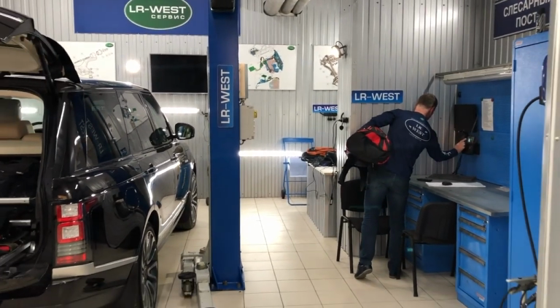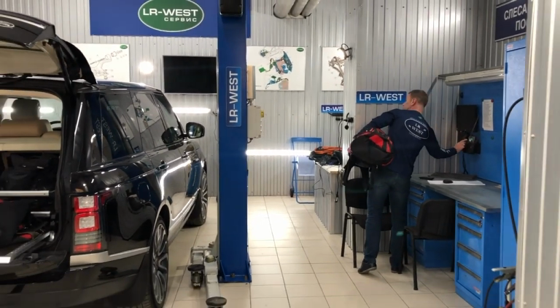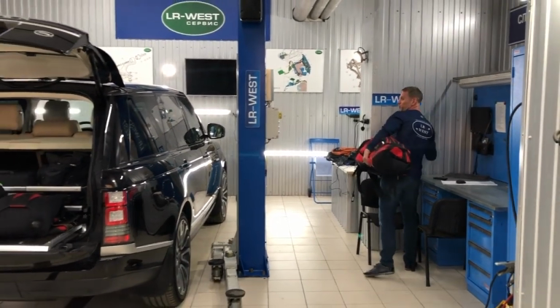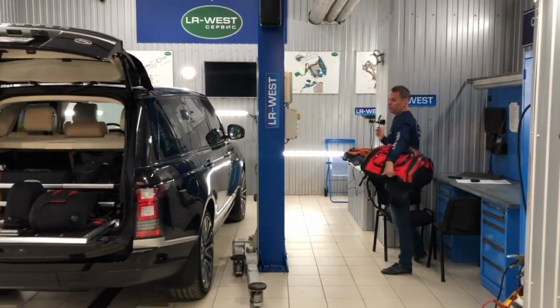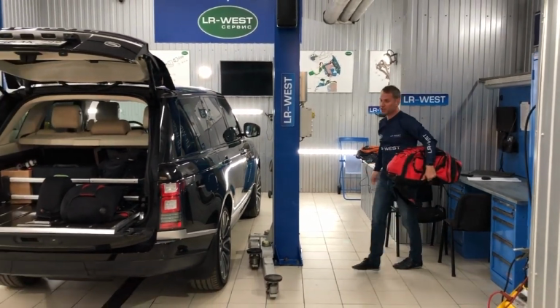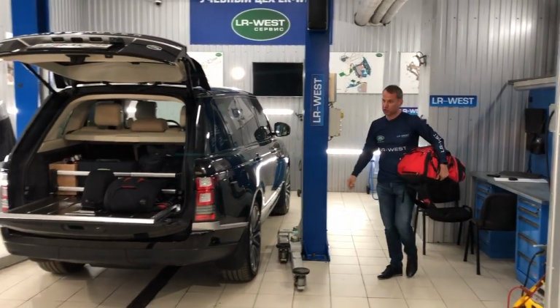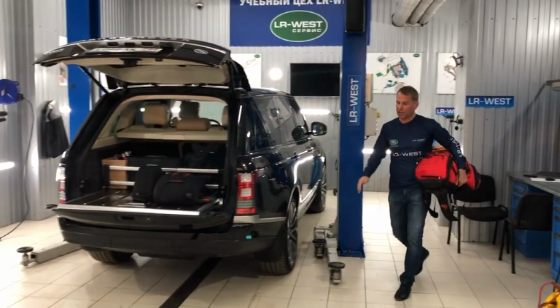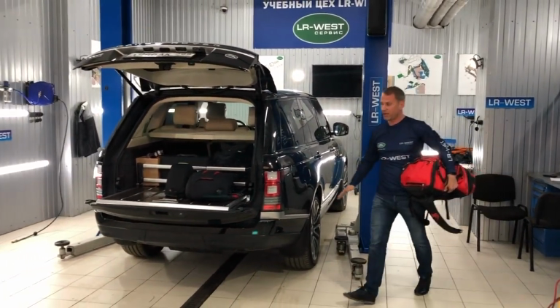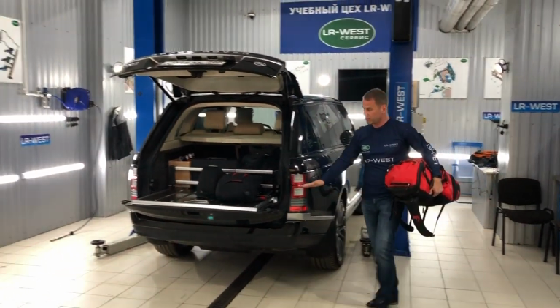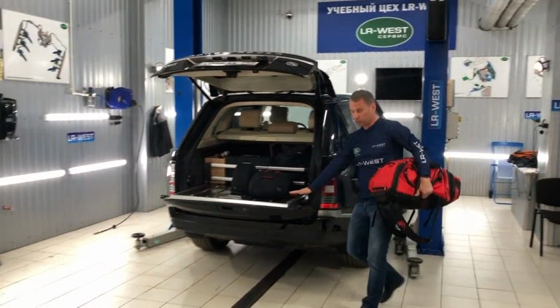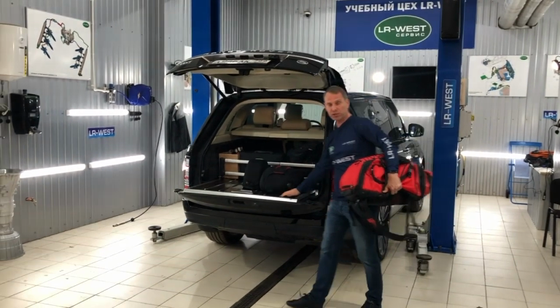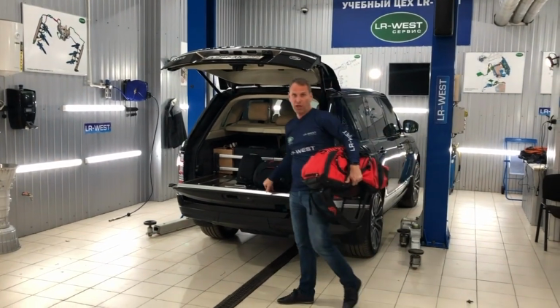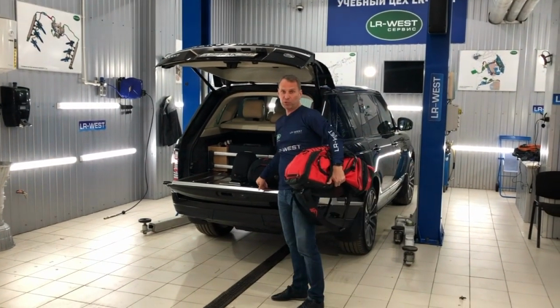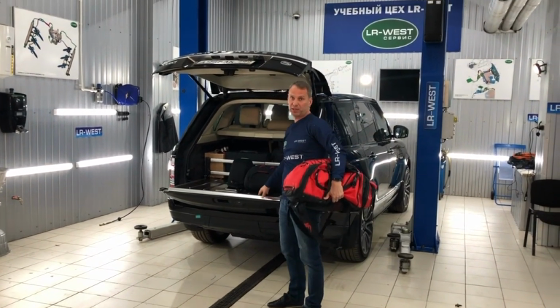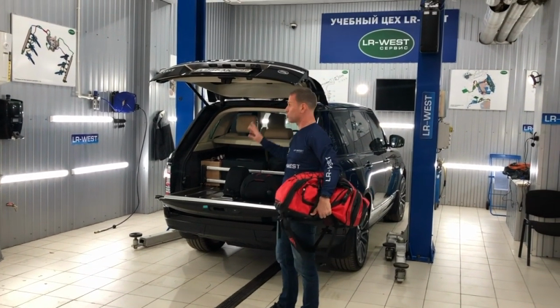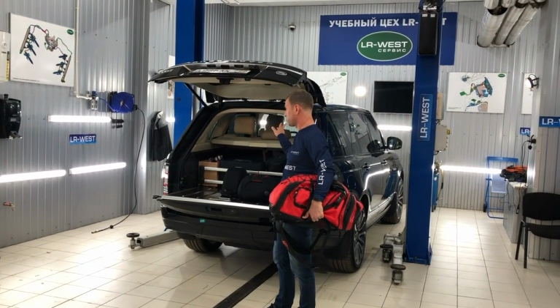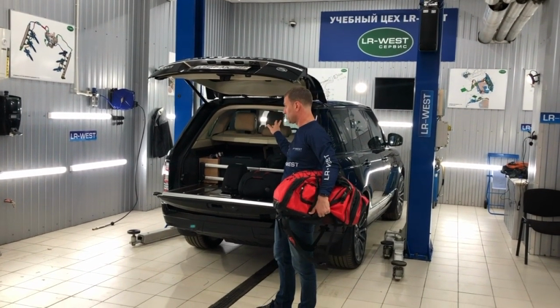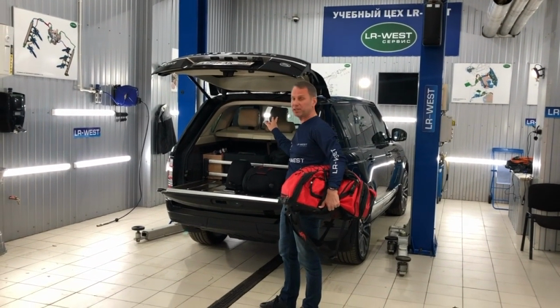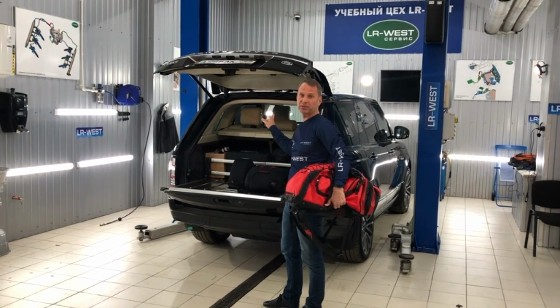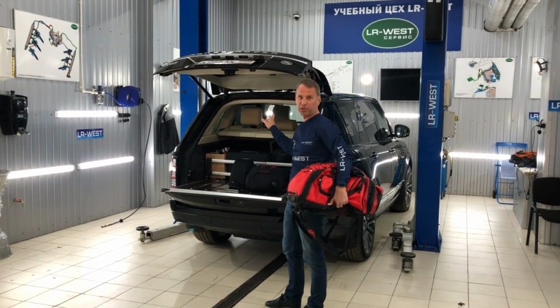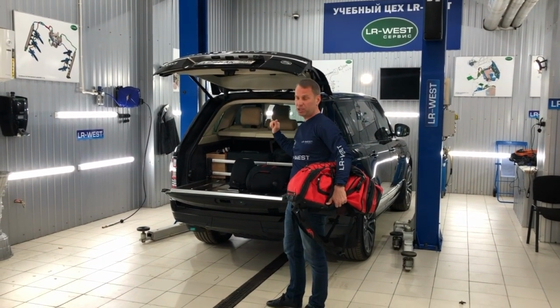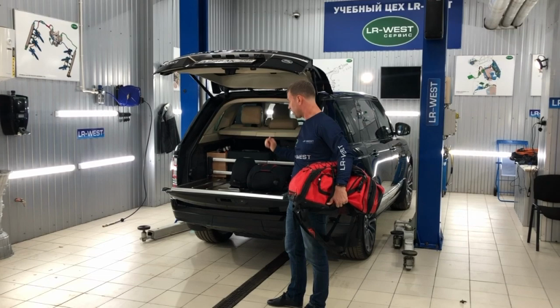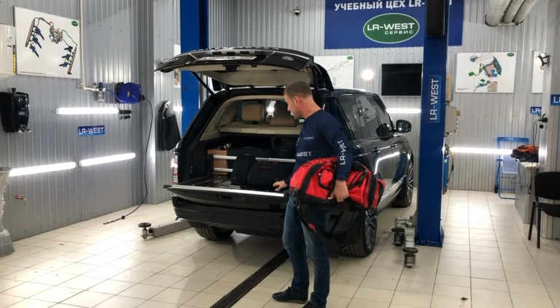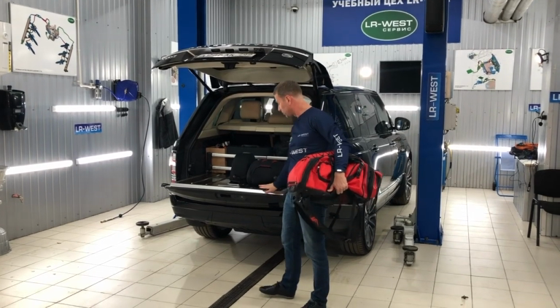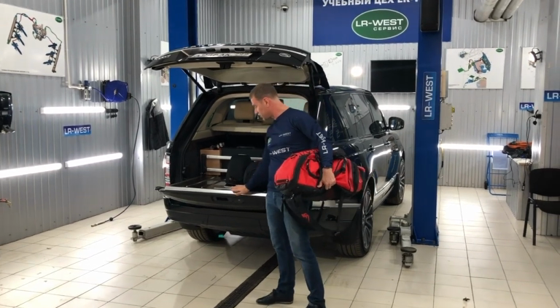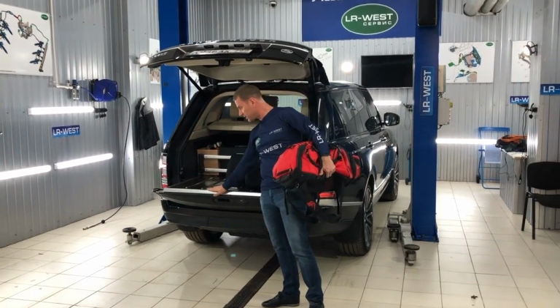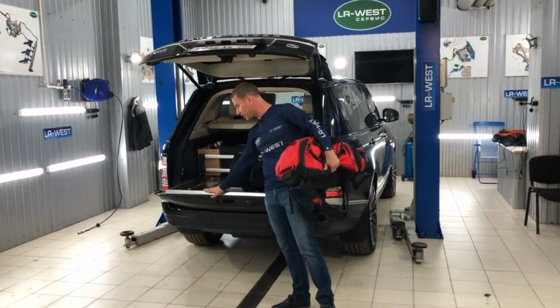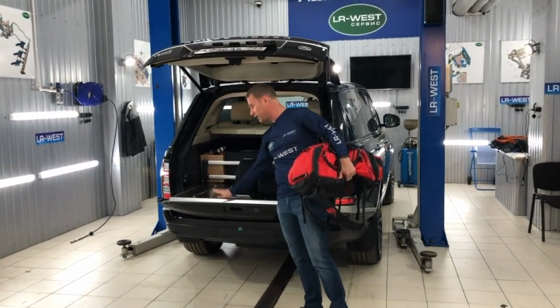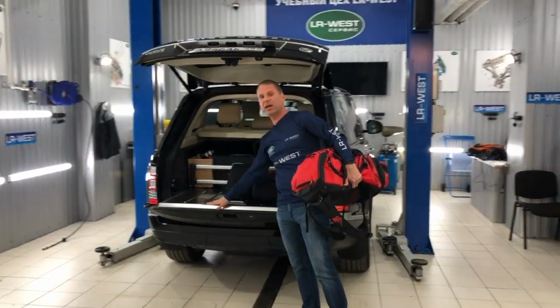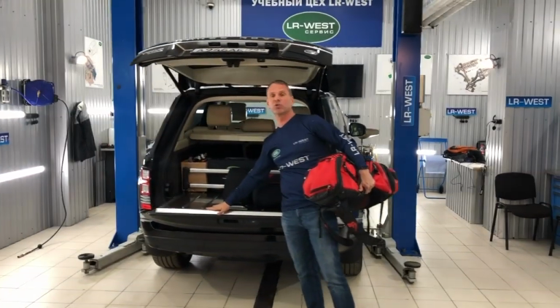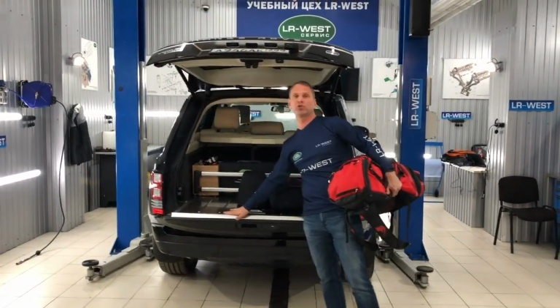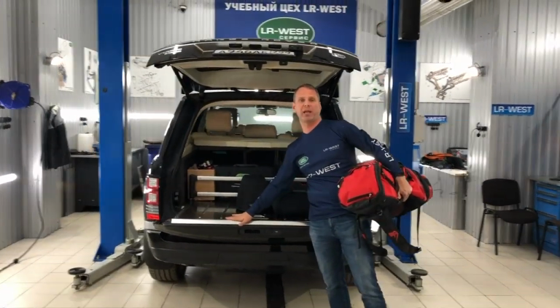Just now we received information that this device, which I installed, also fits the Range Rover Sport — specifically the LW model. And there are also similar Chinese devices available for the previous generation Range Rover.